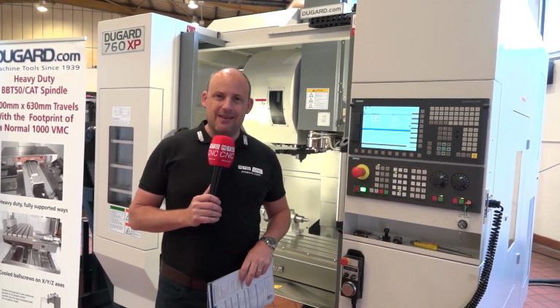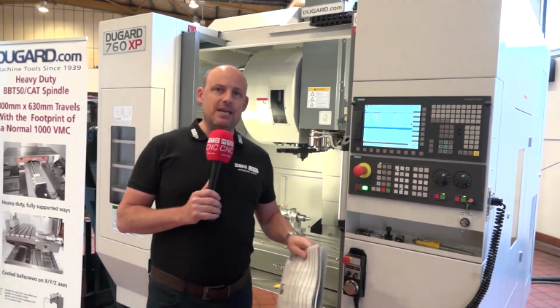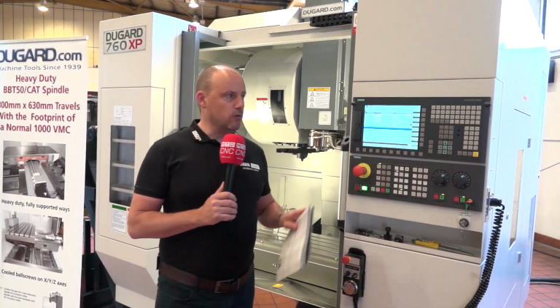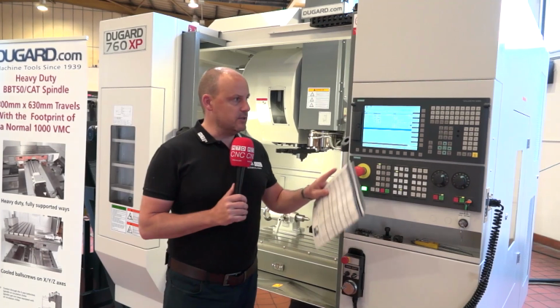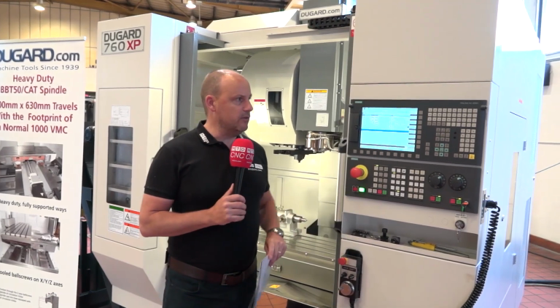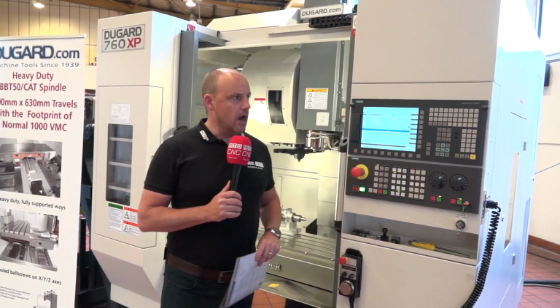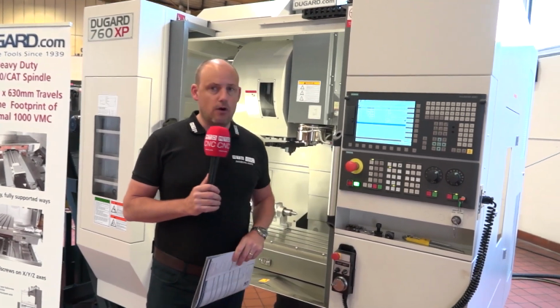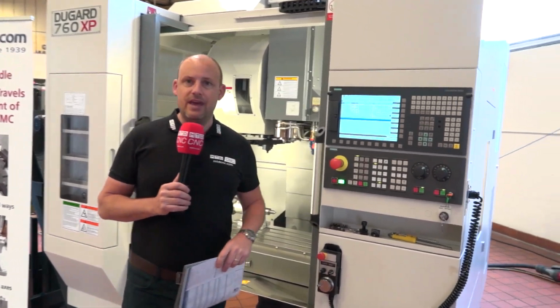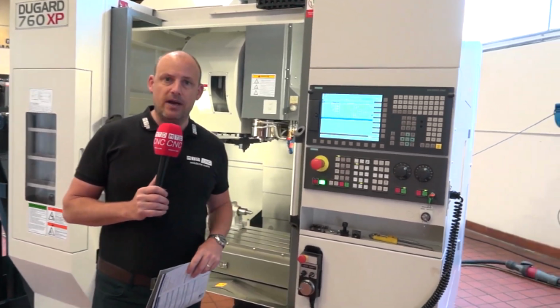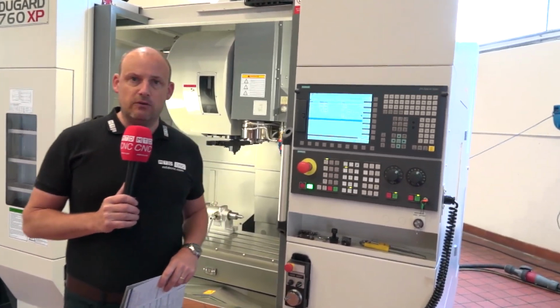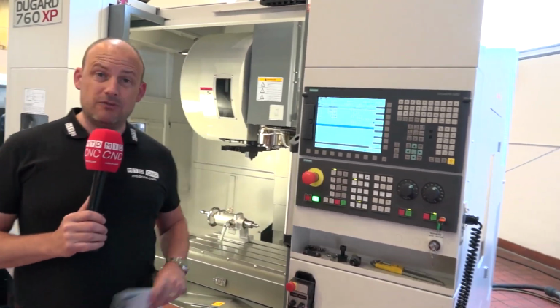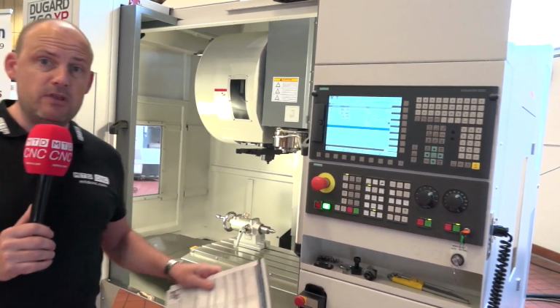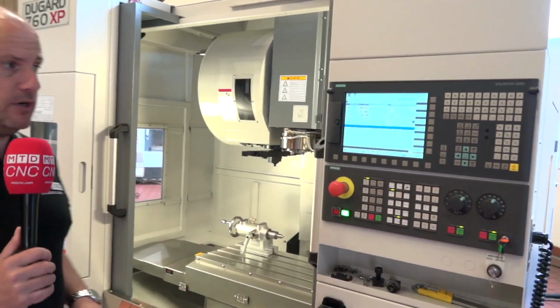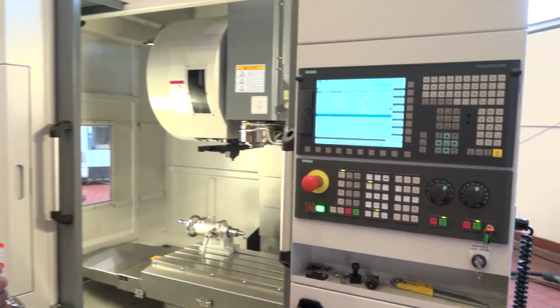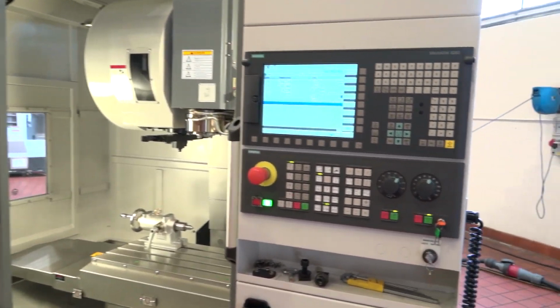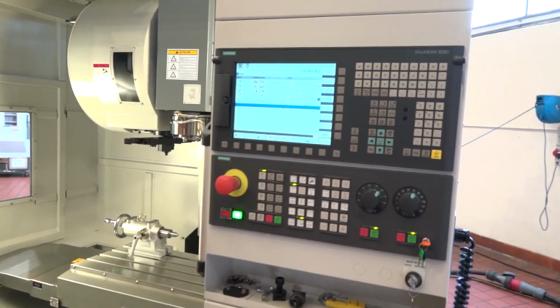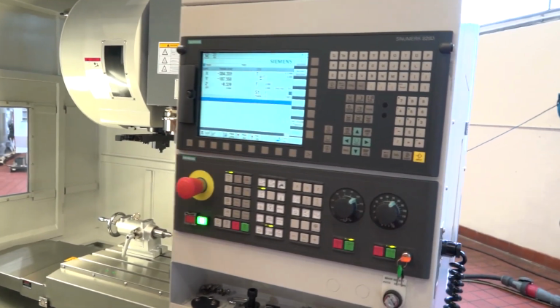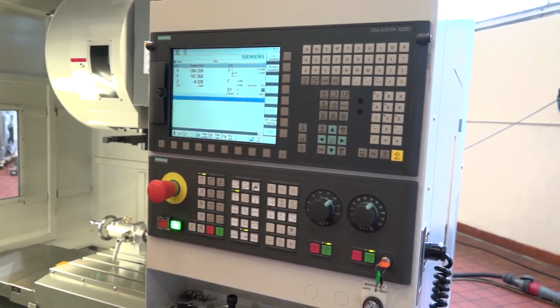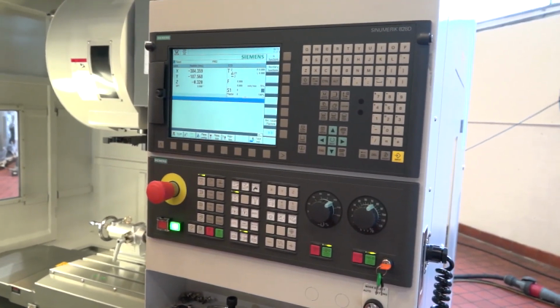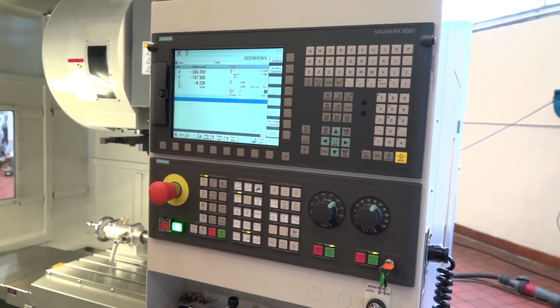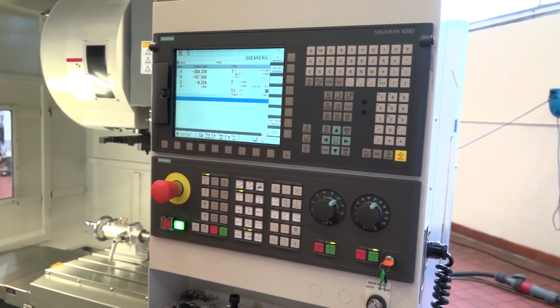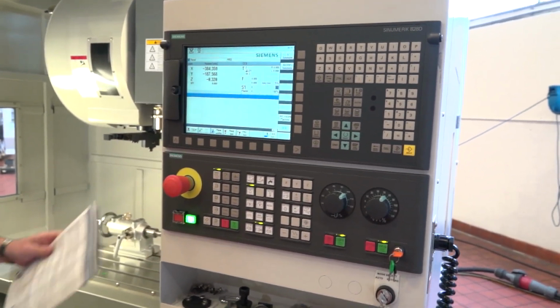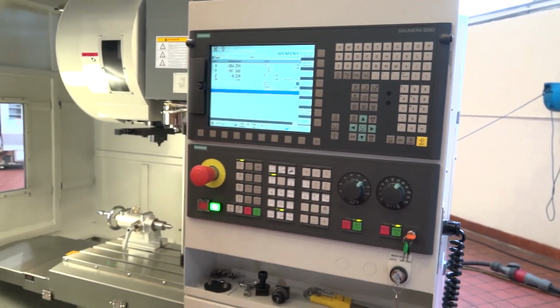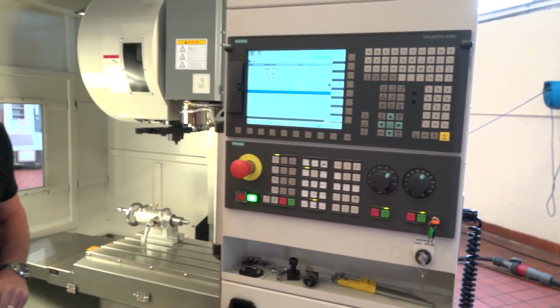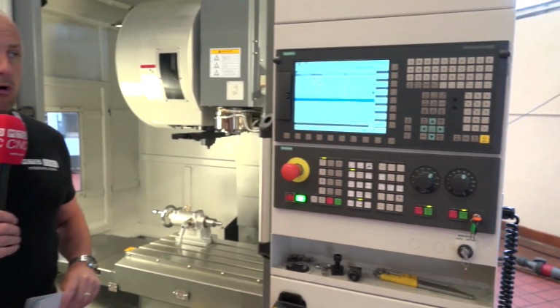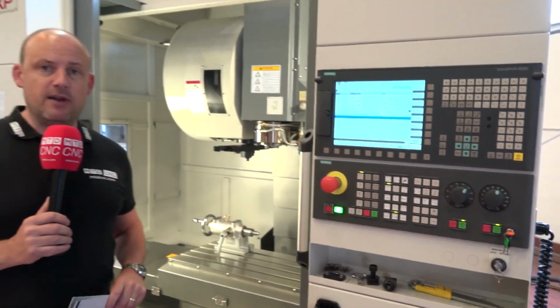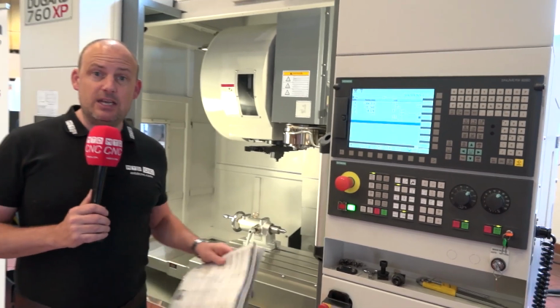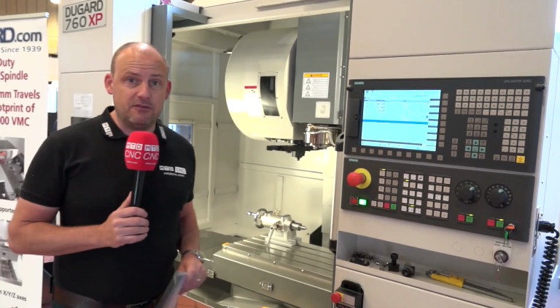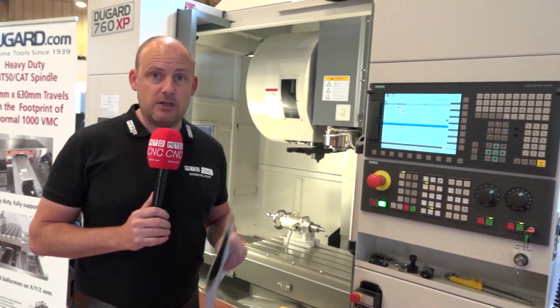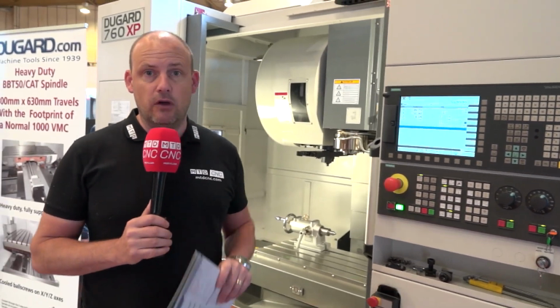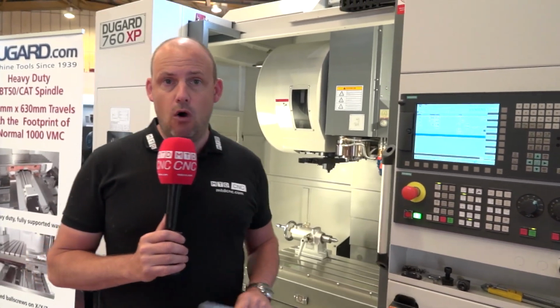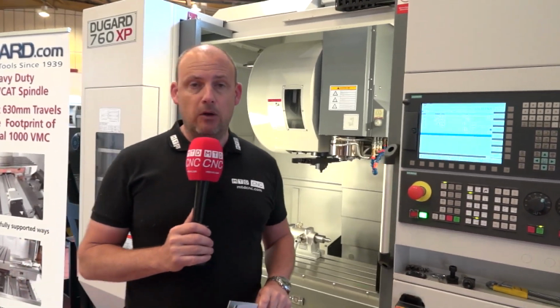This particular model has the Siemens 828 control on it. It does come with the option of FANUC, but of course with the UK market, Siemens is a popular option for engineers, equally as FANUC, so Dugard do offer both.